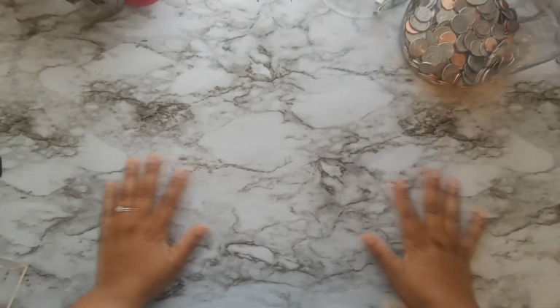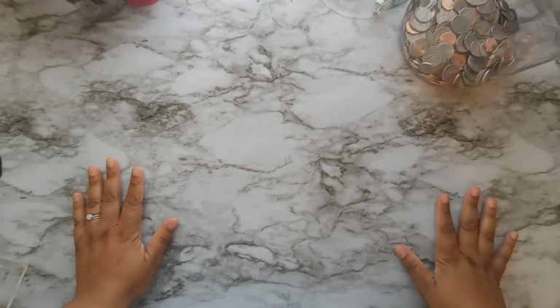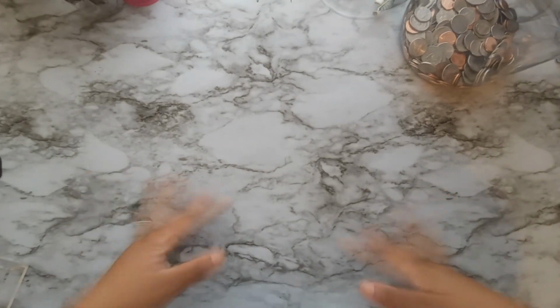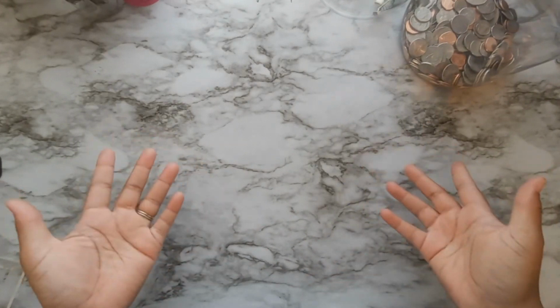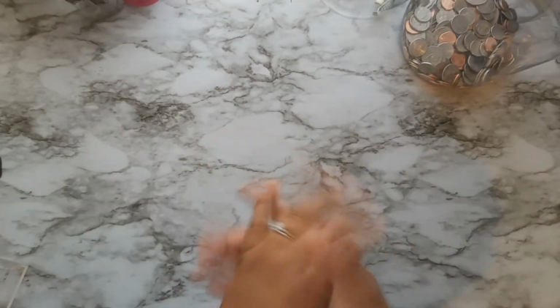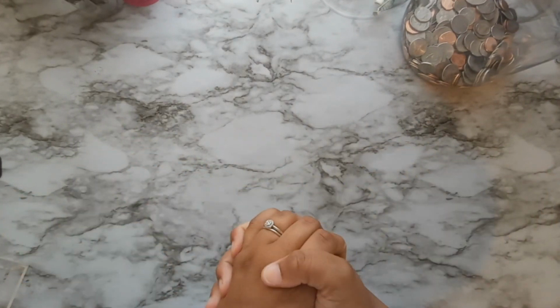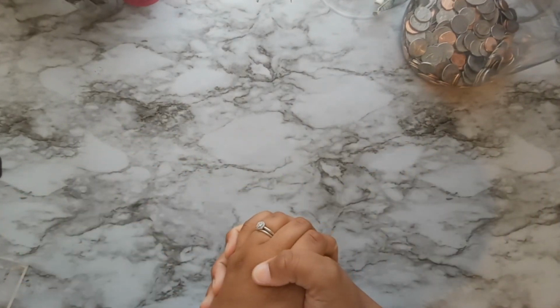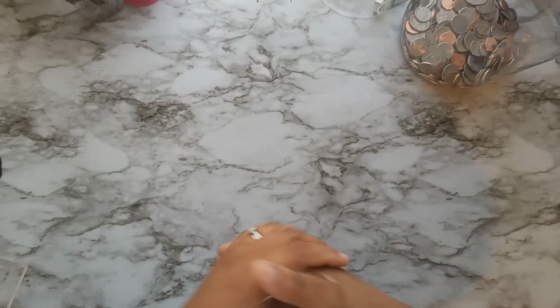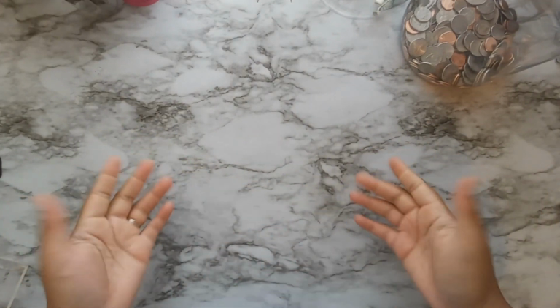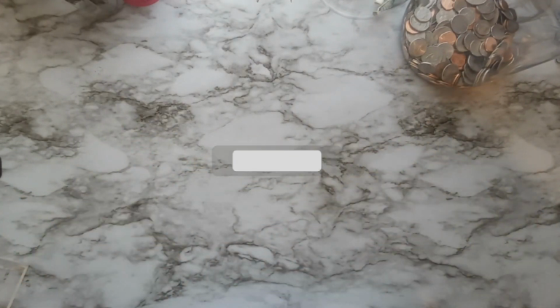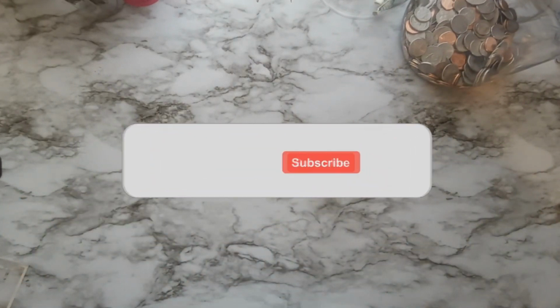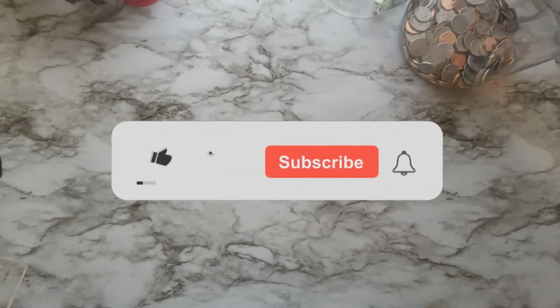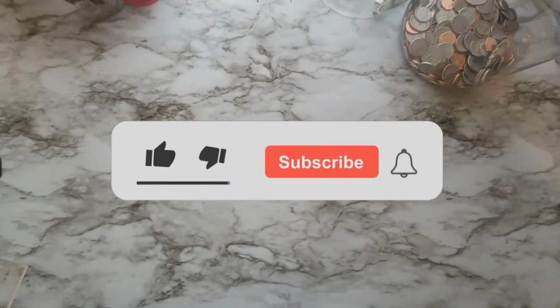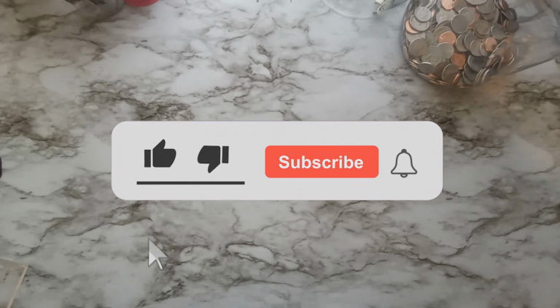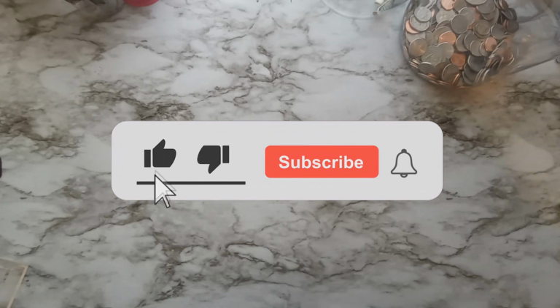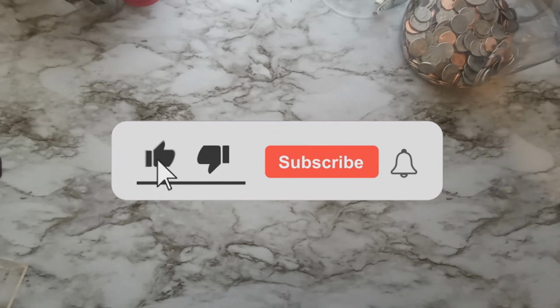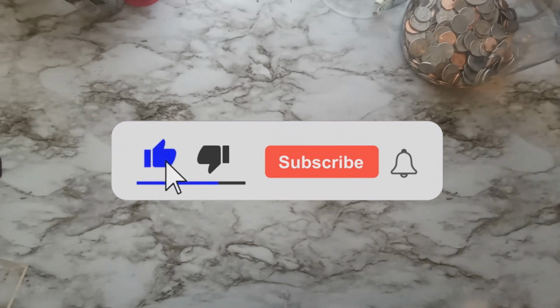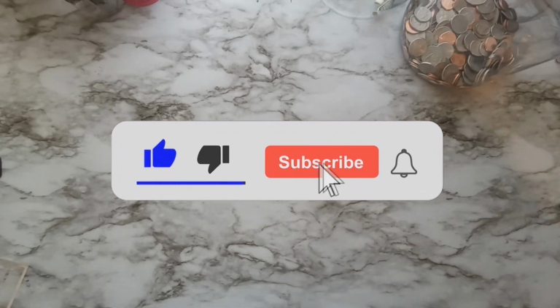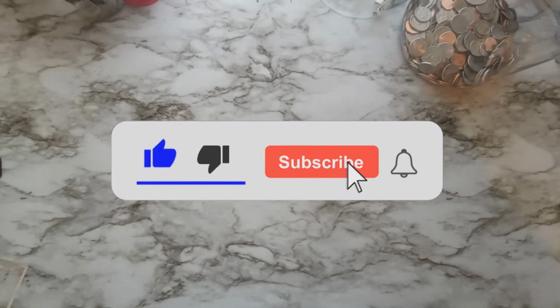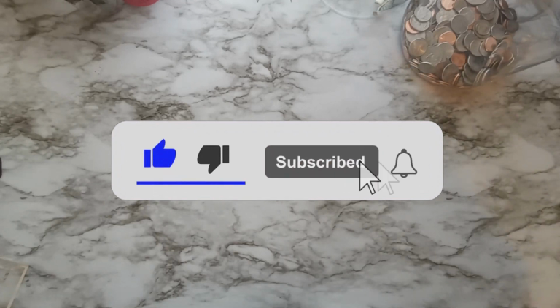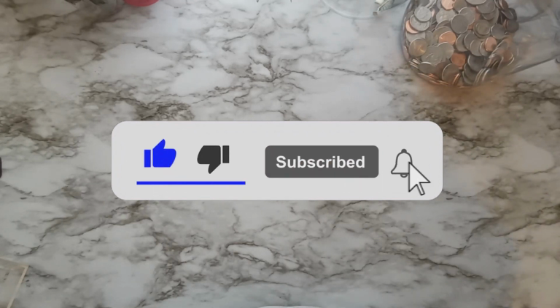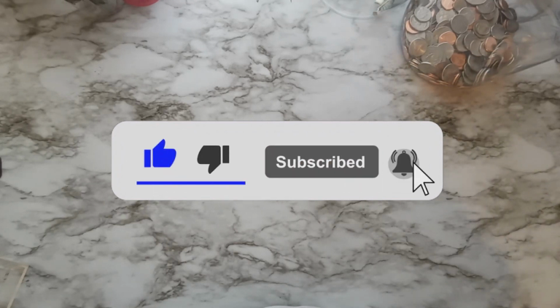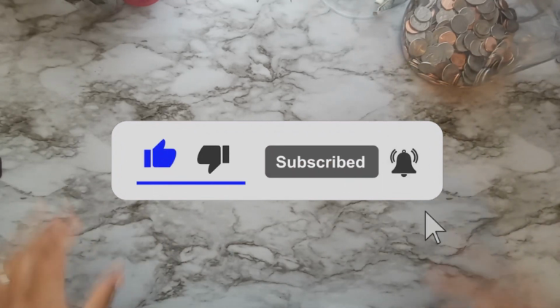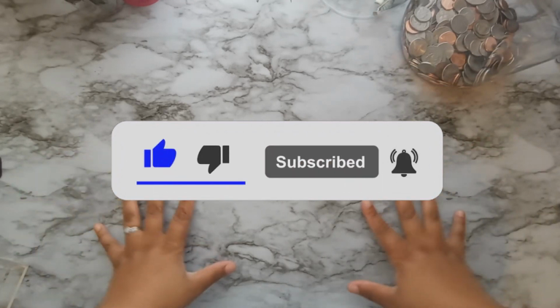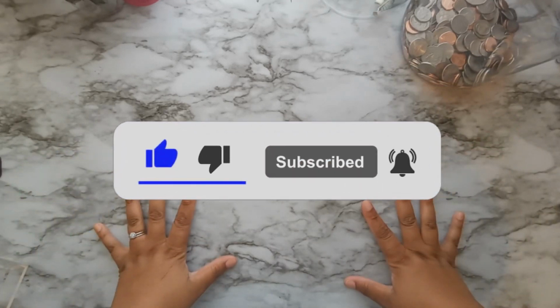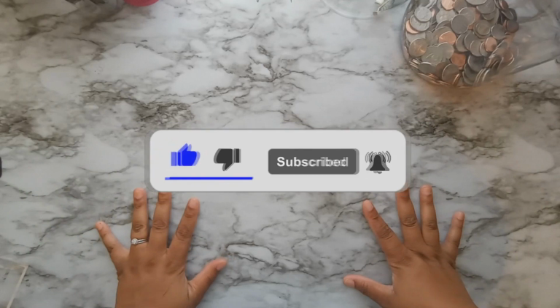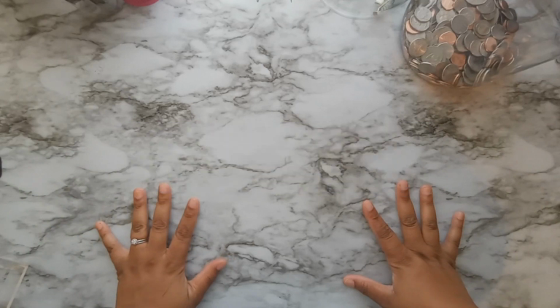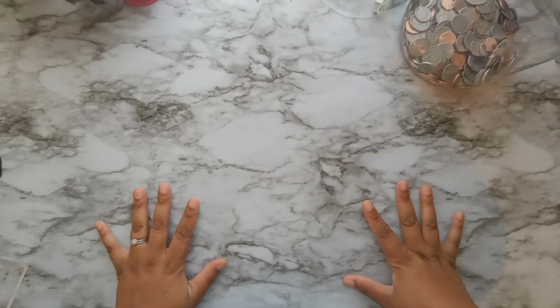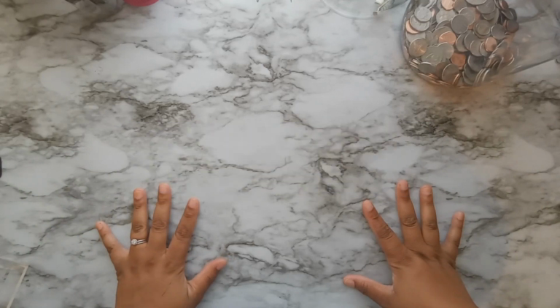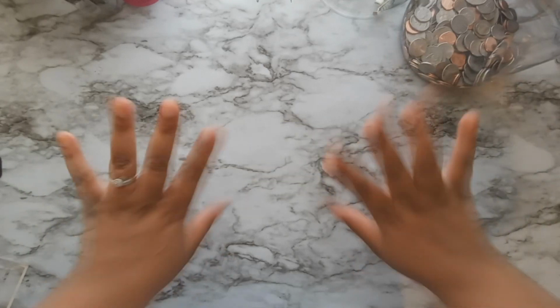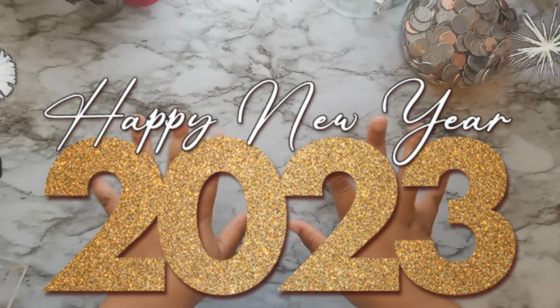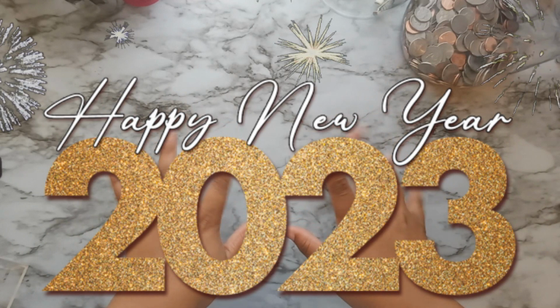That wraps up my video! I hope you guys enjoyed it. If you did, make sure you hit the thumbs up button. If you haven't already, subscribe and turn on your post notifications. I will talk to y'all in the very next video — happy new year!